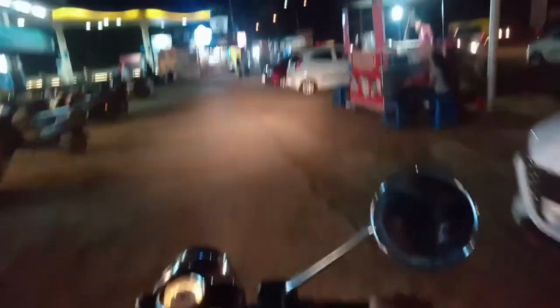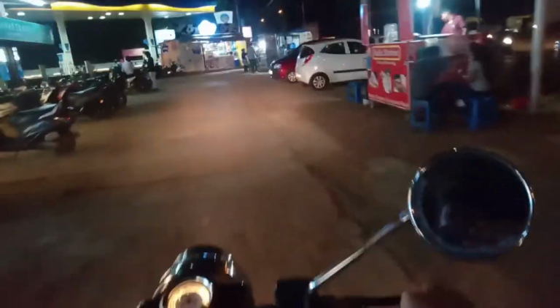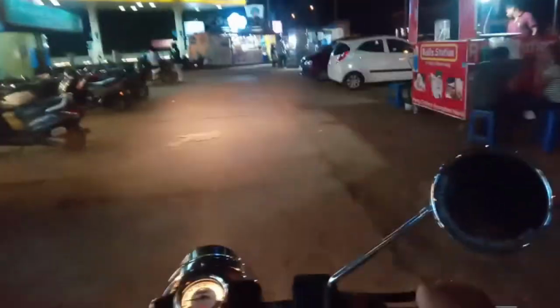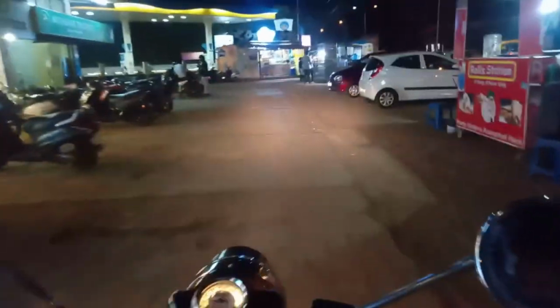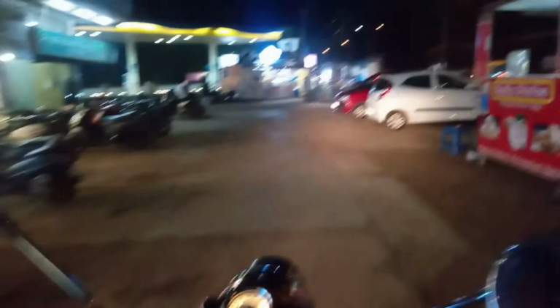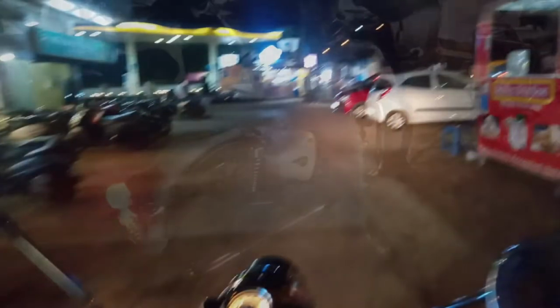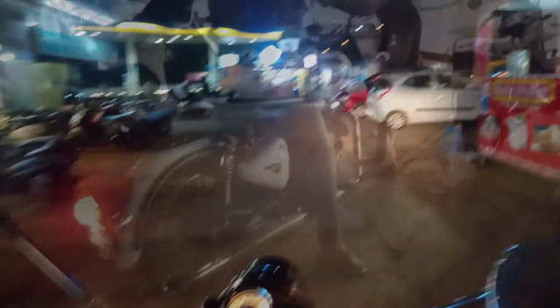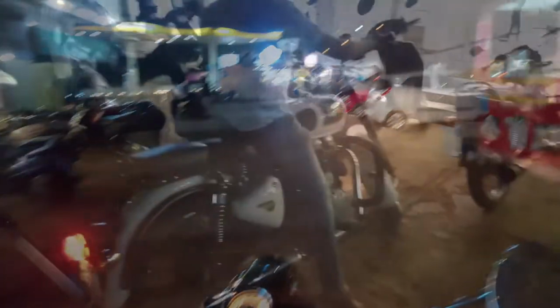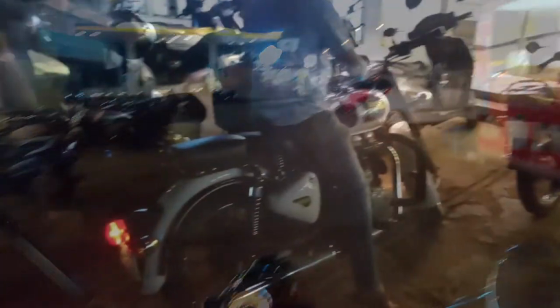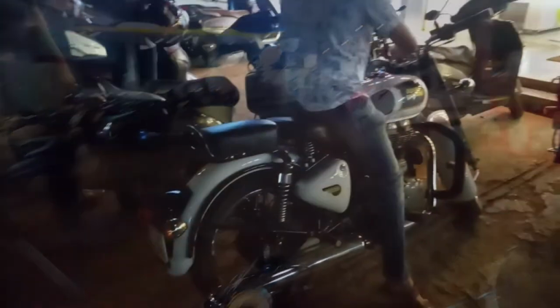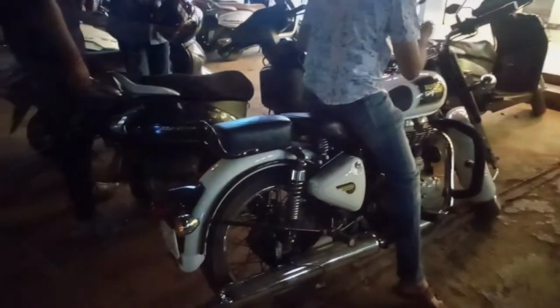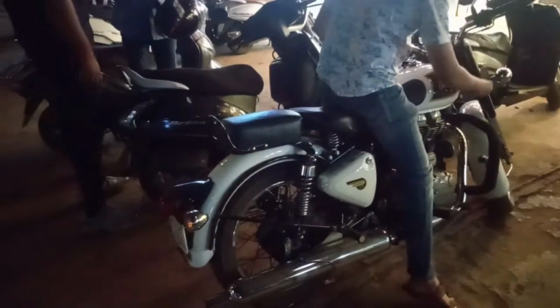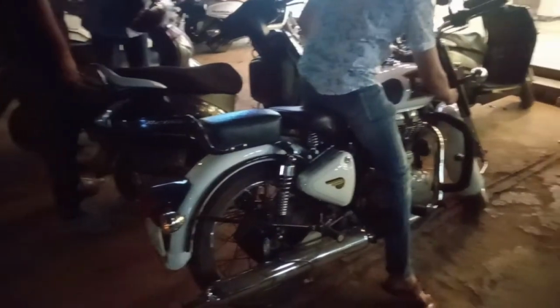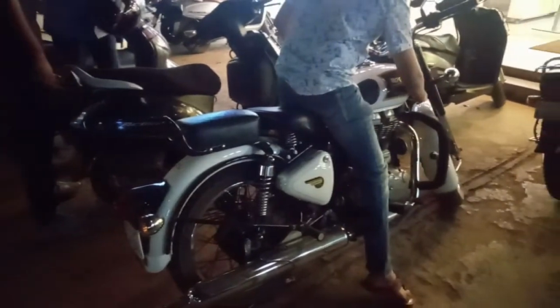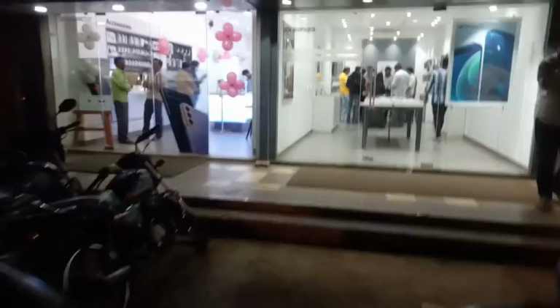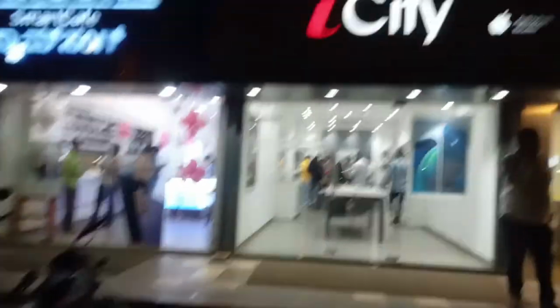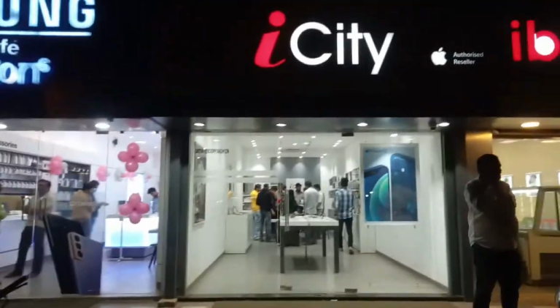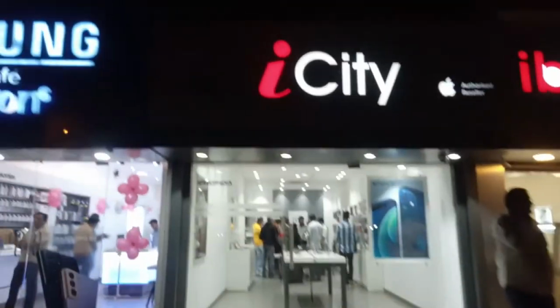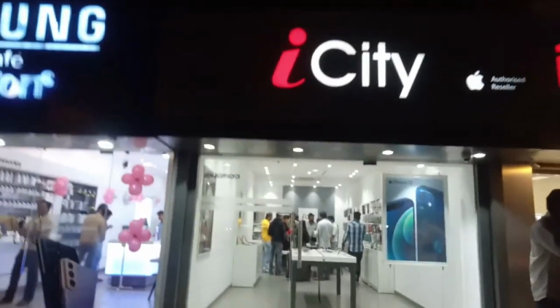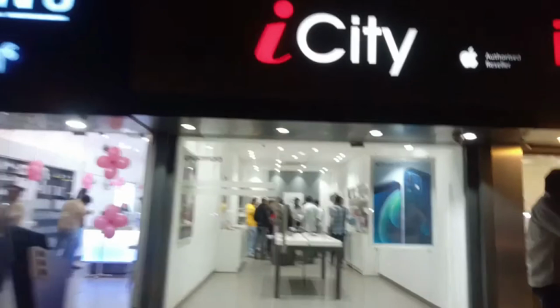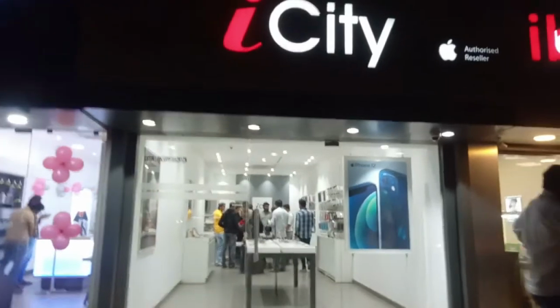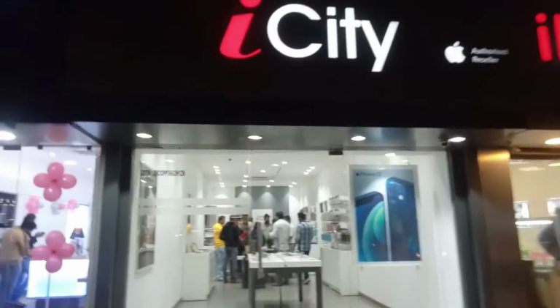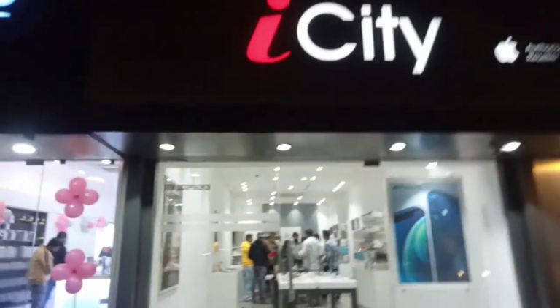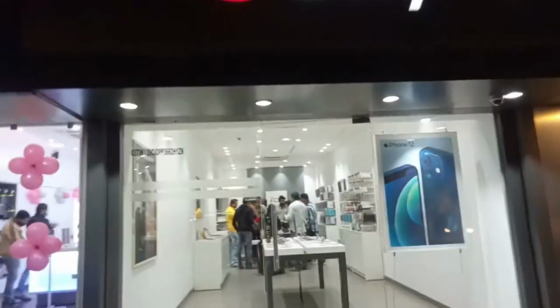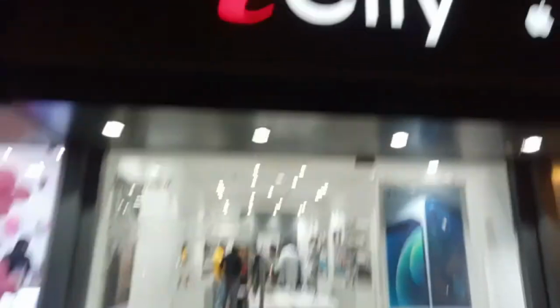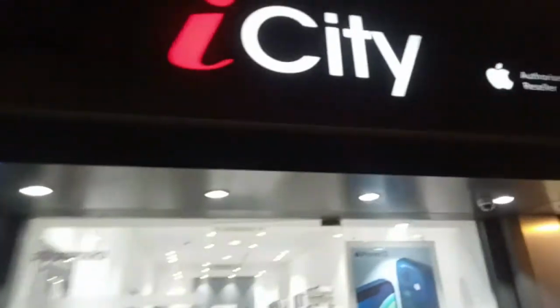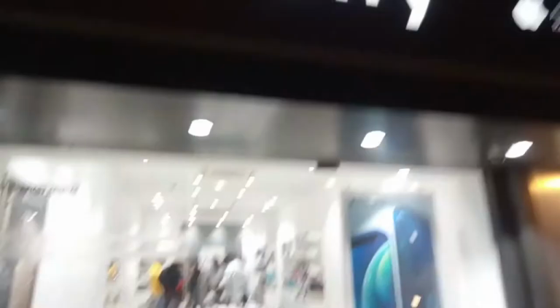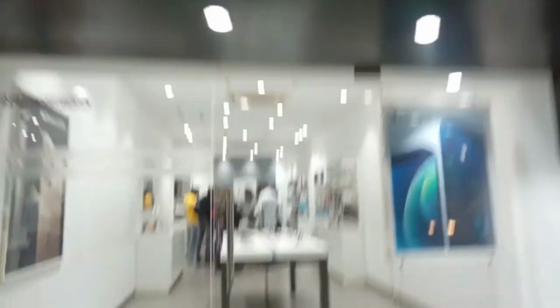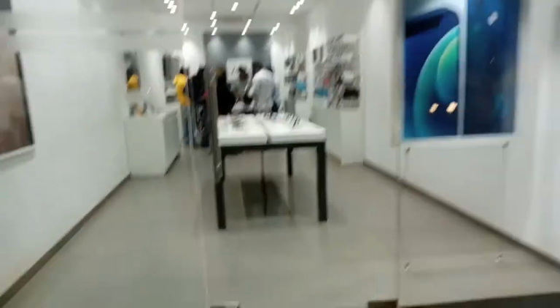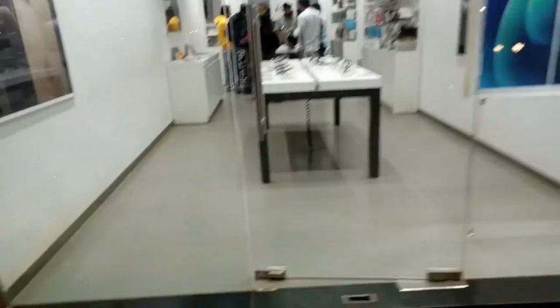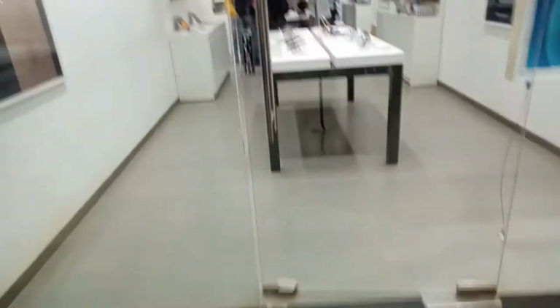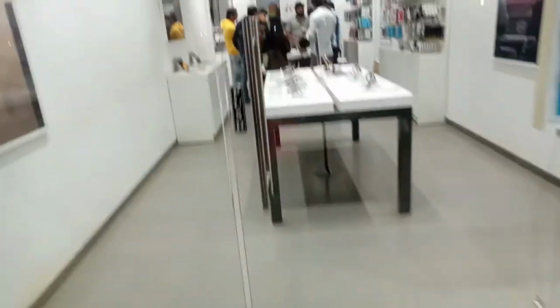So finally we reached the place. The bike is parked. This is the shop — ICT. Now we are going in.